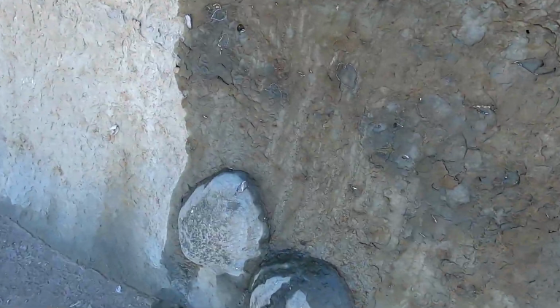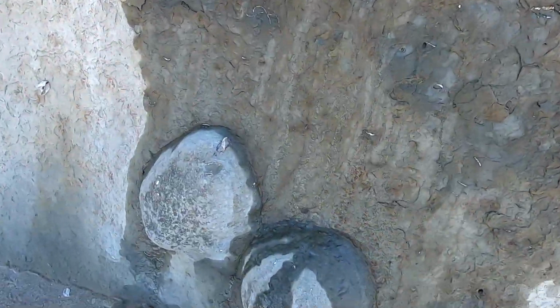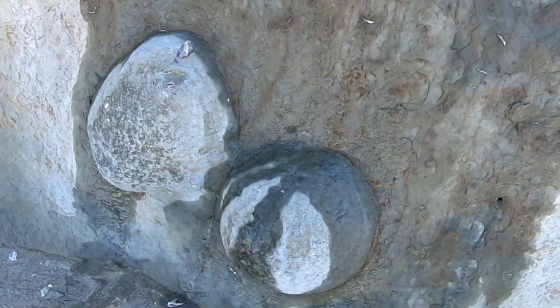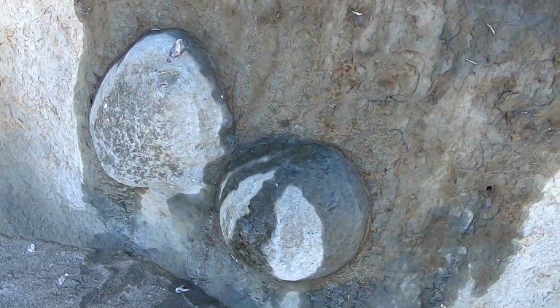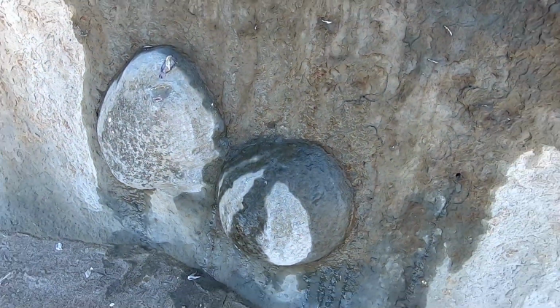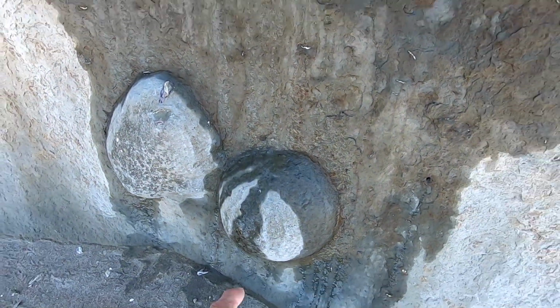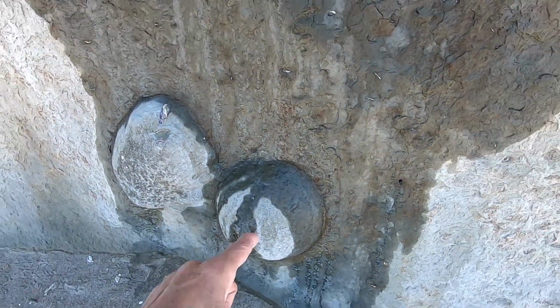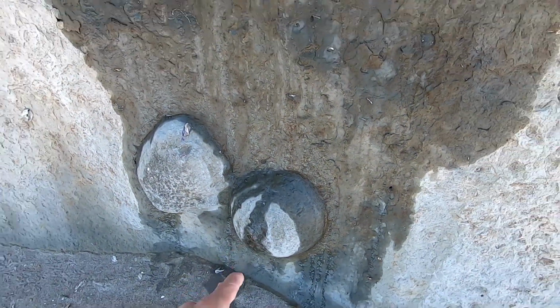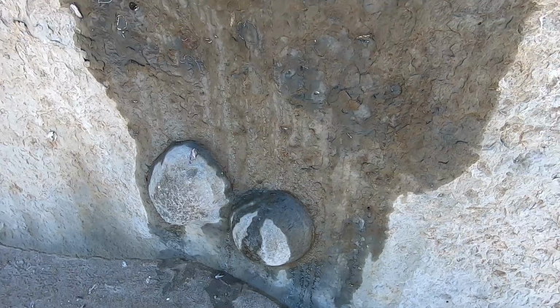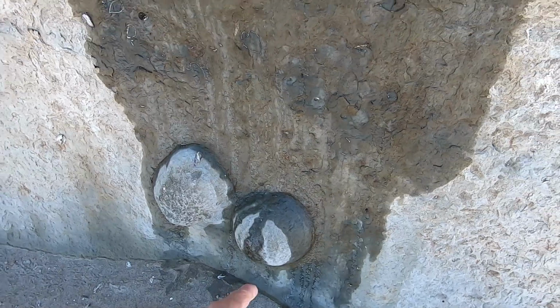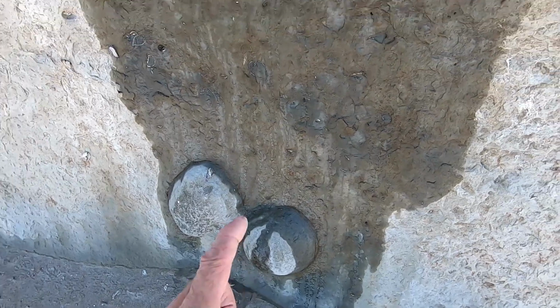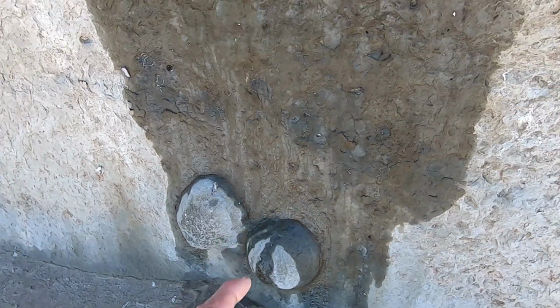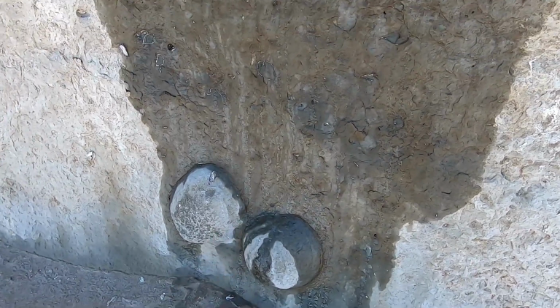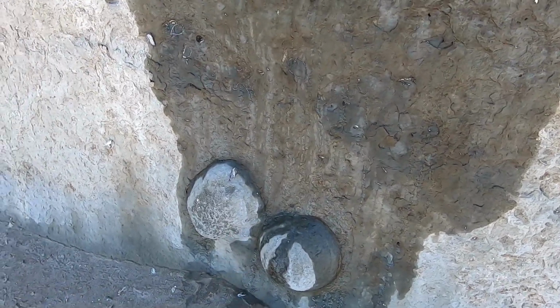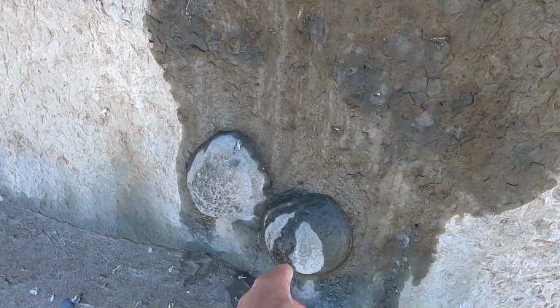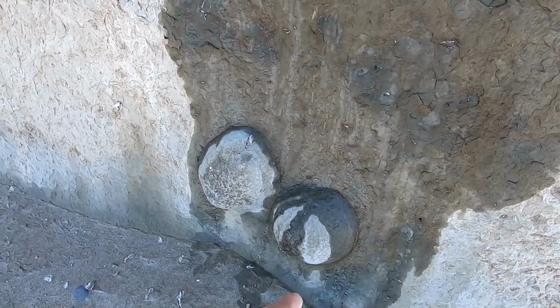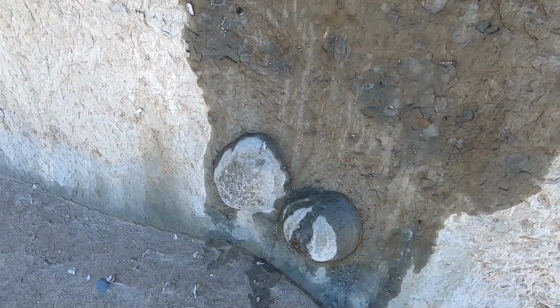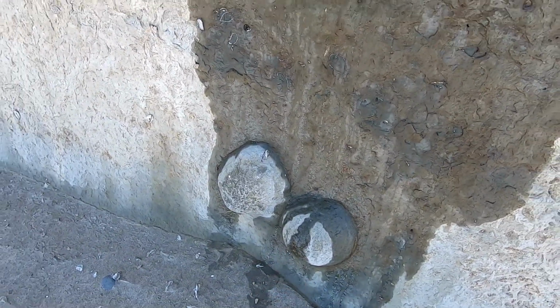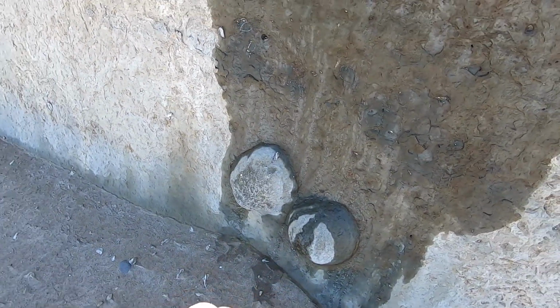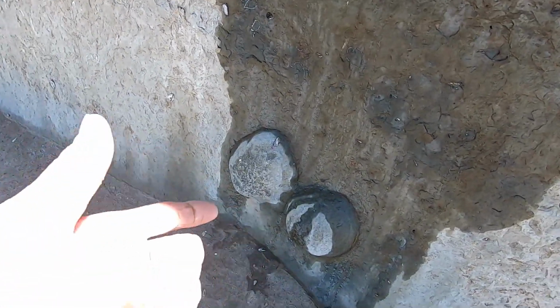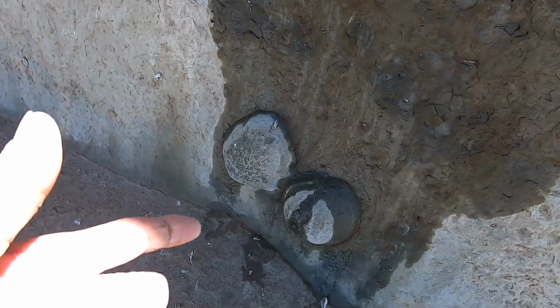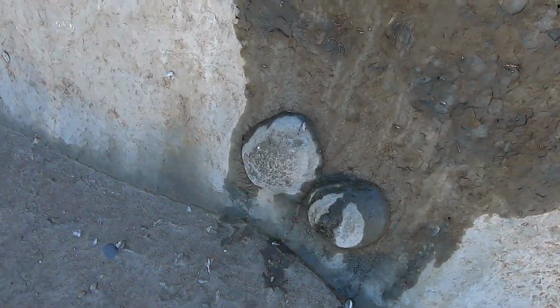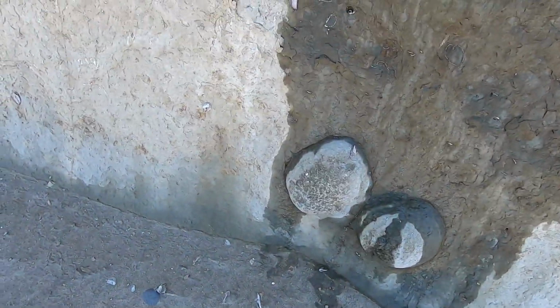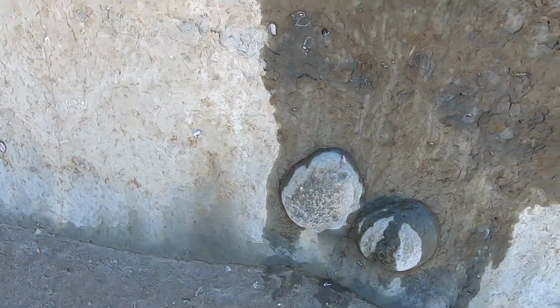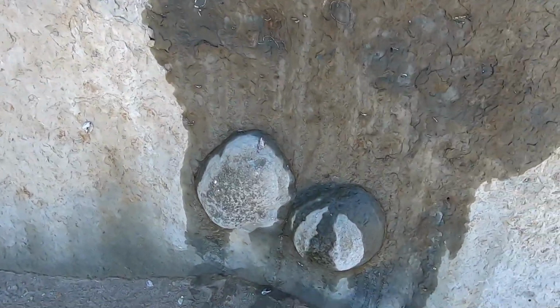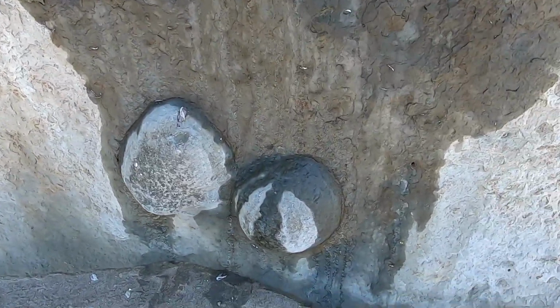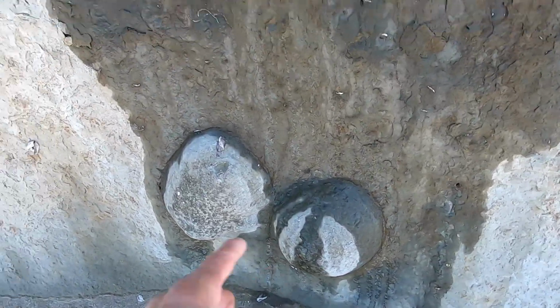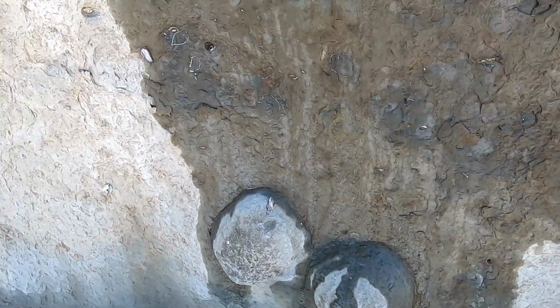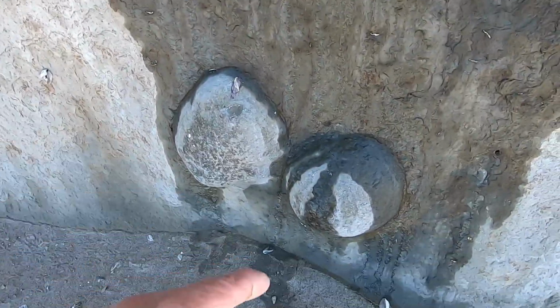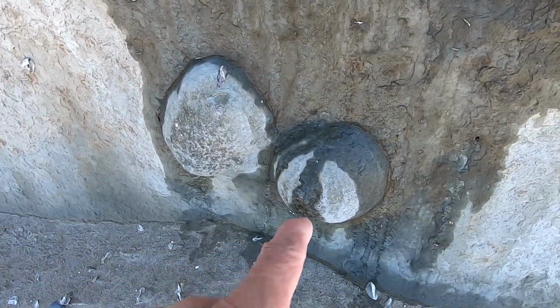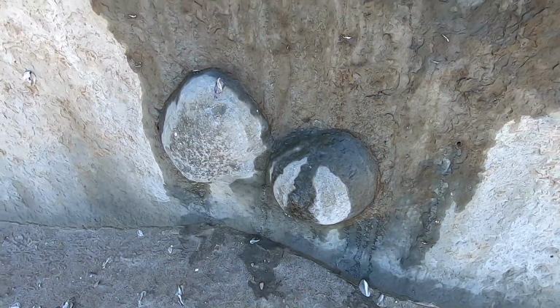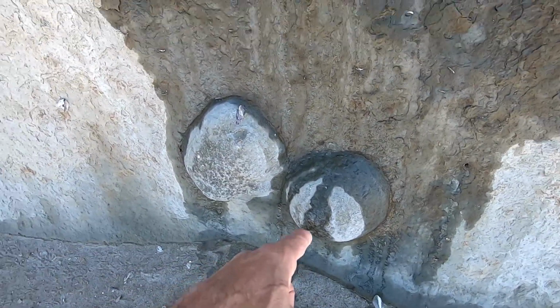Now these are concretions — I guarantee if I drill one of those out and pop it open there will be a clam shell inside. I've done it before: I've drilled one of these out of this wall, took it home, cracked it open — that's what's inside.